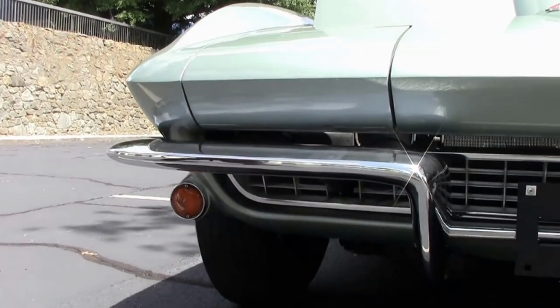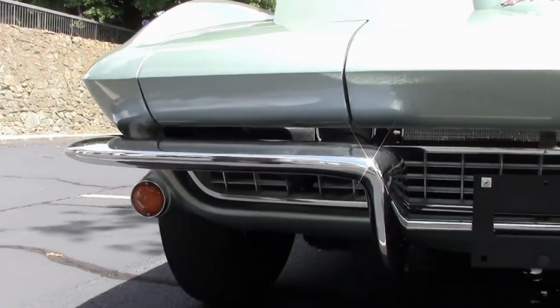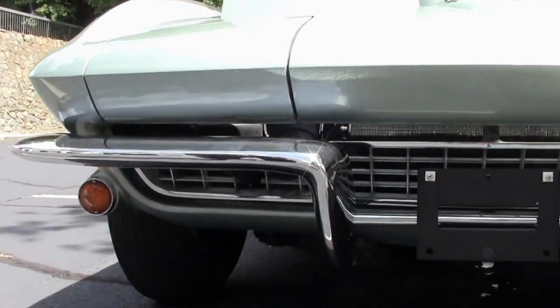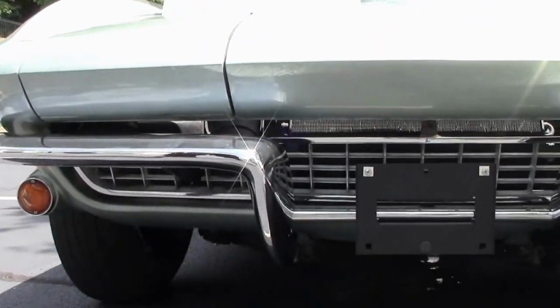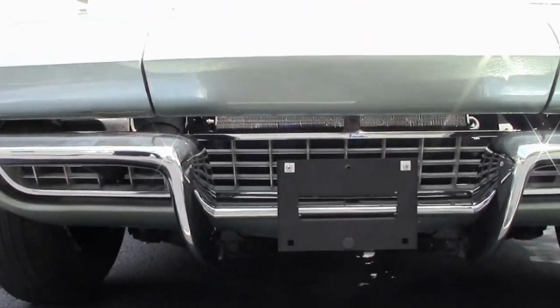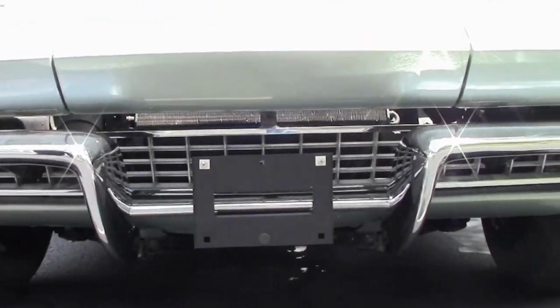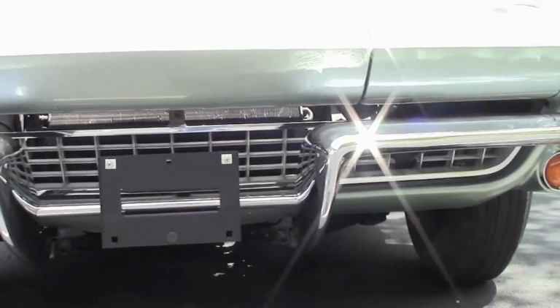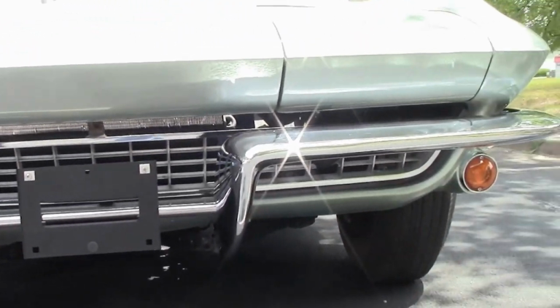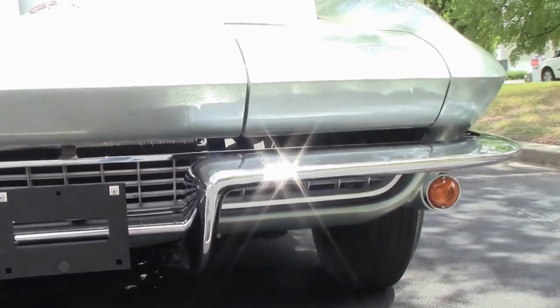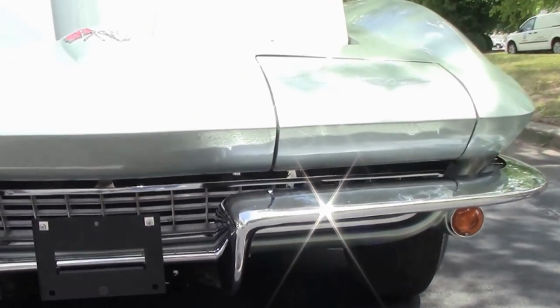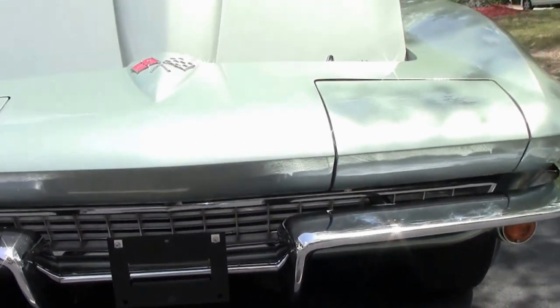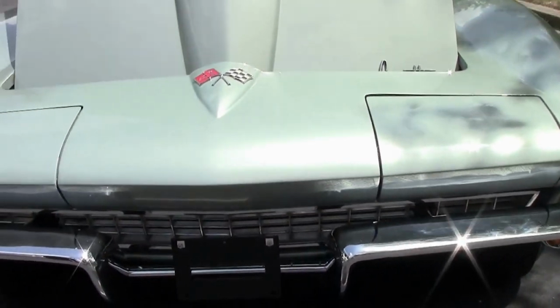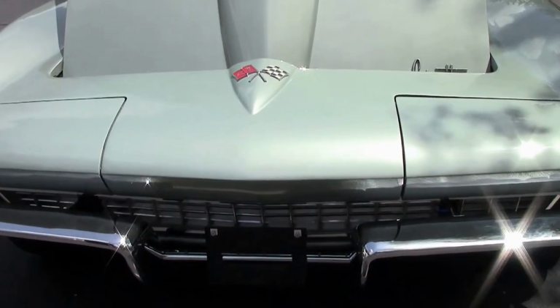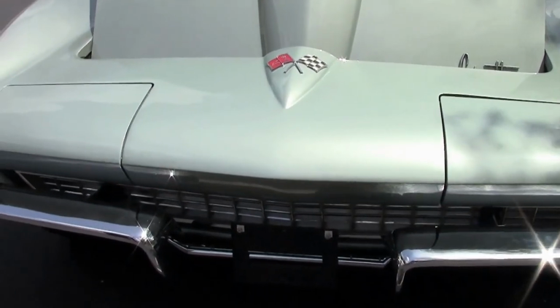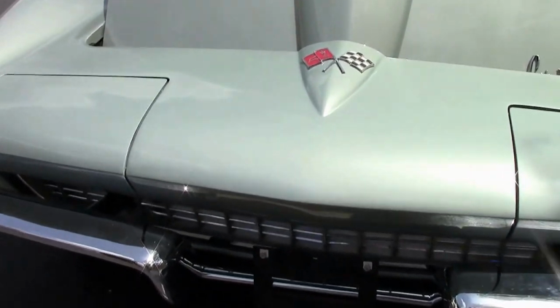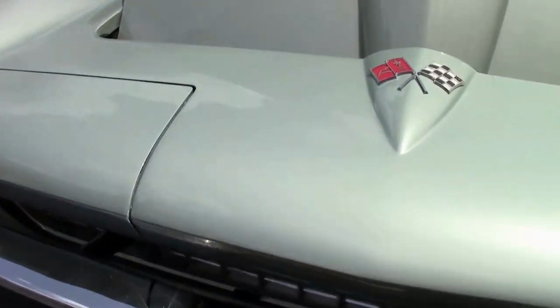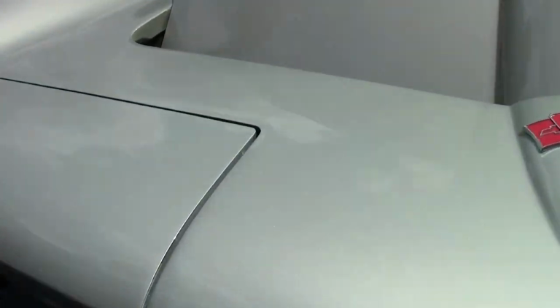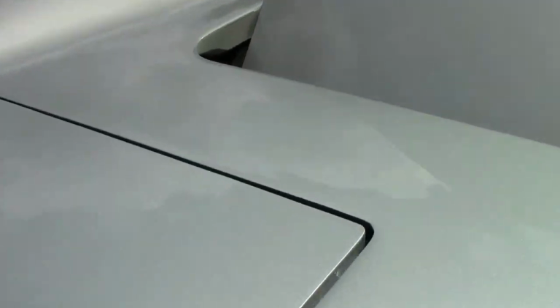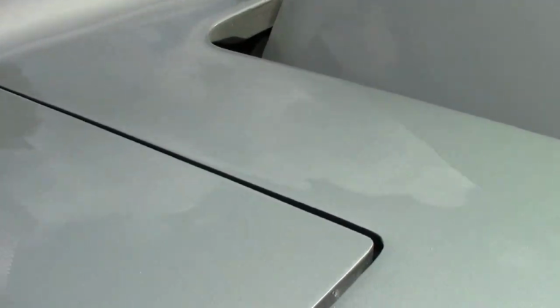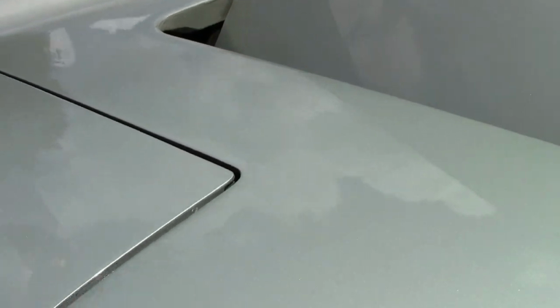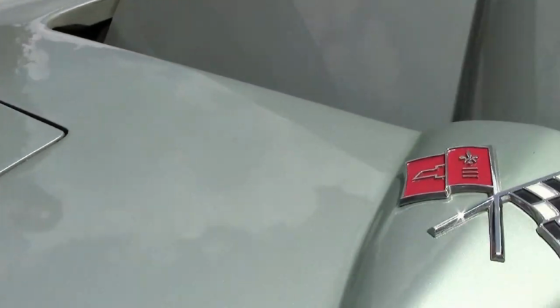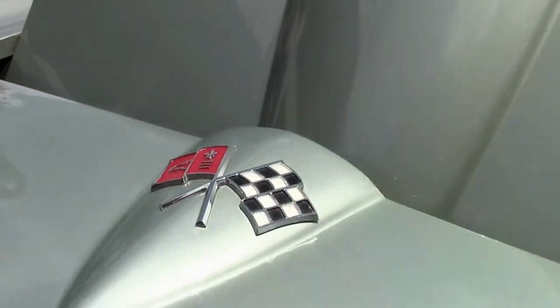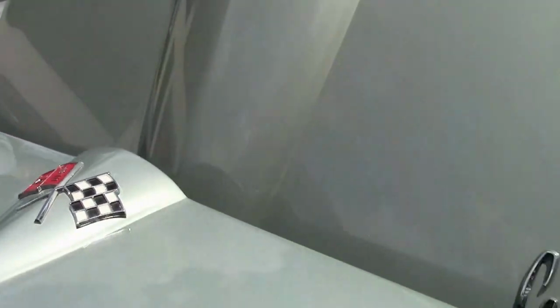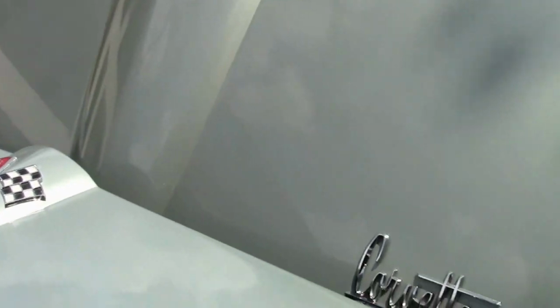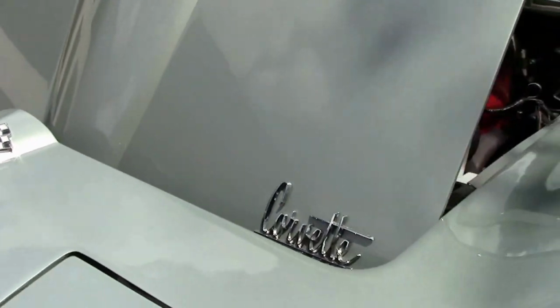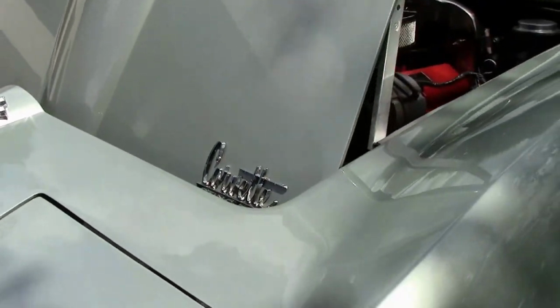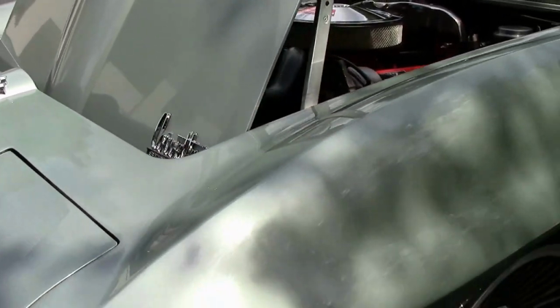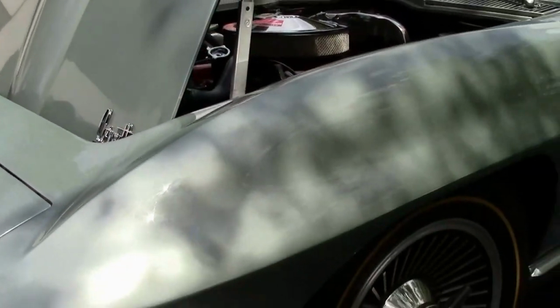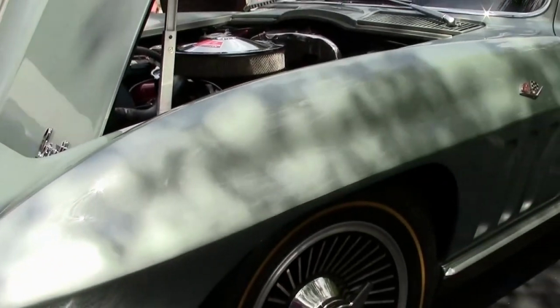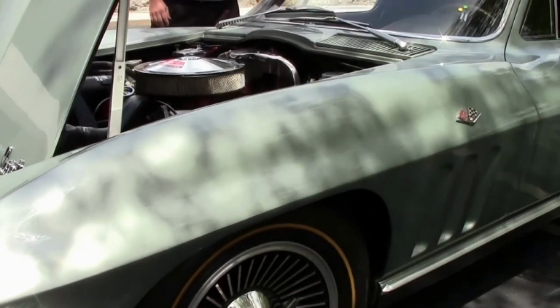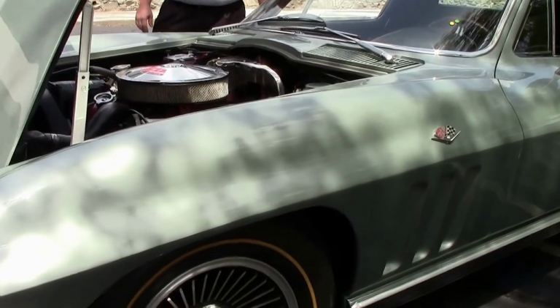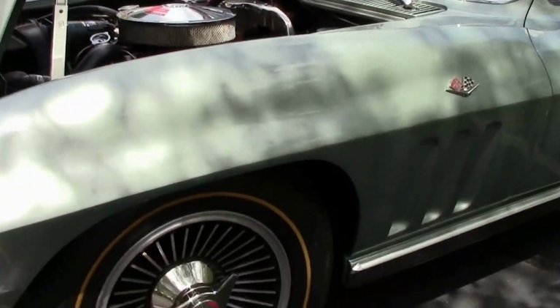As you can see, our chrome in the front is in very good shape, as well as our paint. Our headlights work just great, up and down, with our knock-off style wheels.